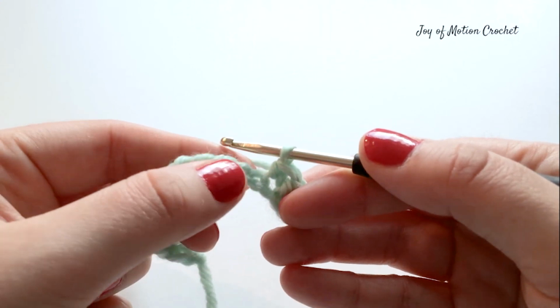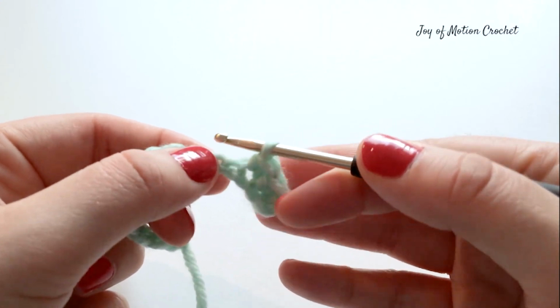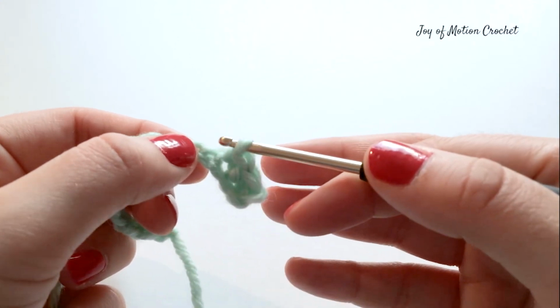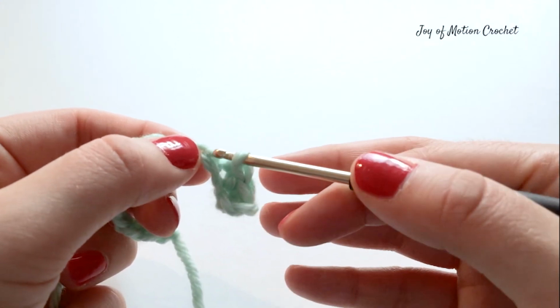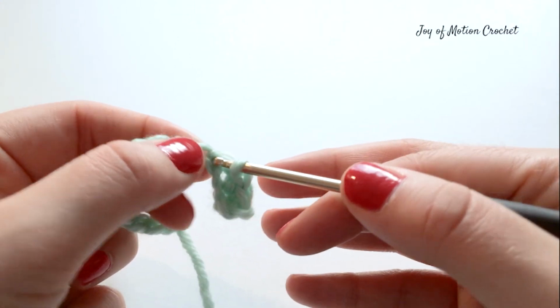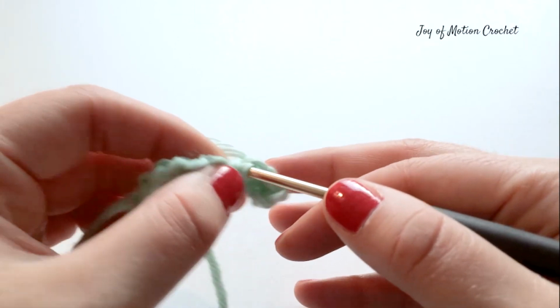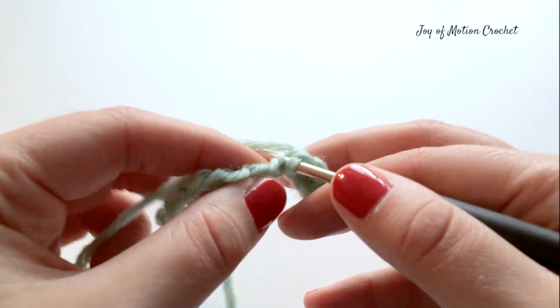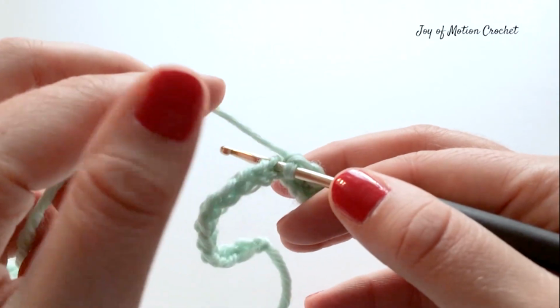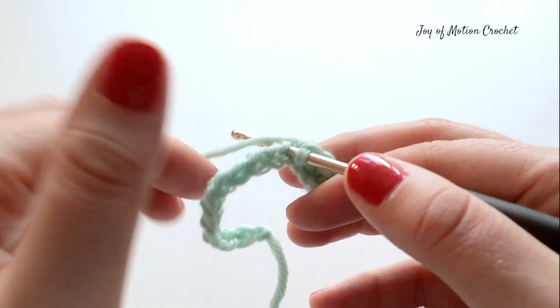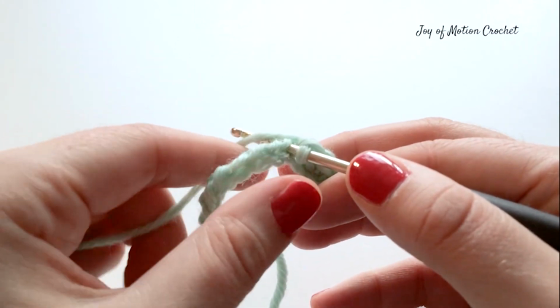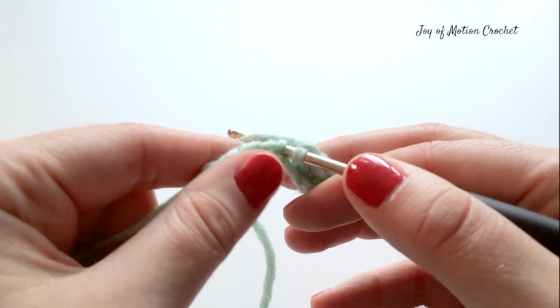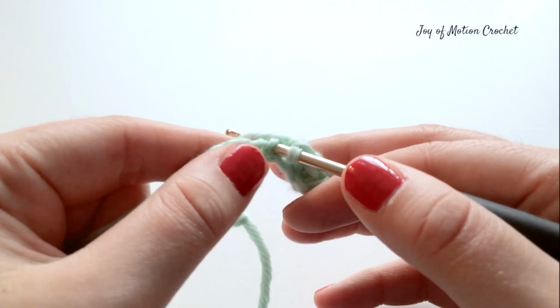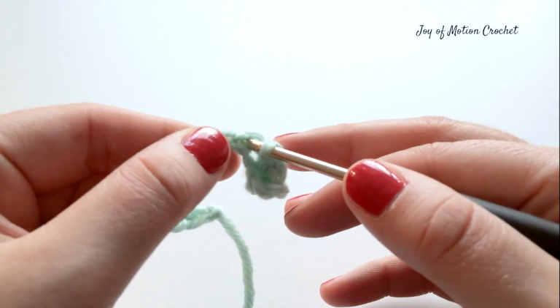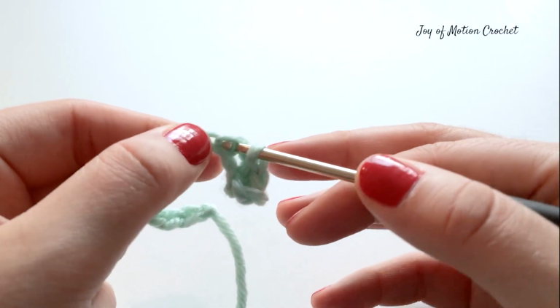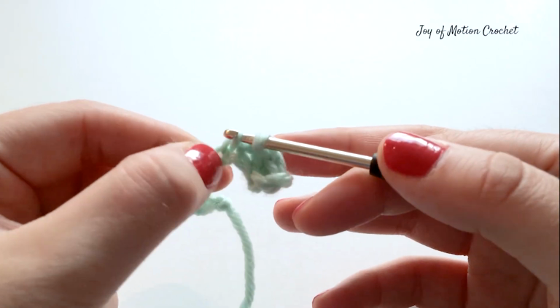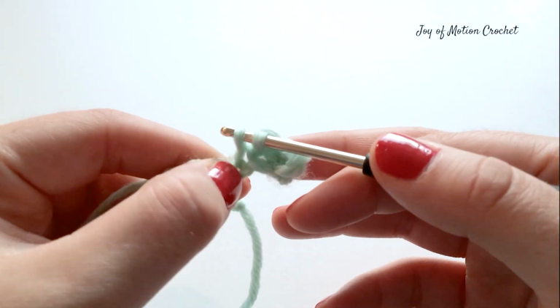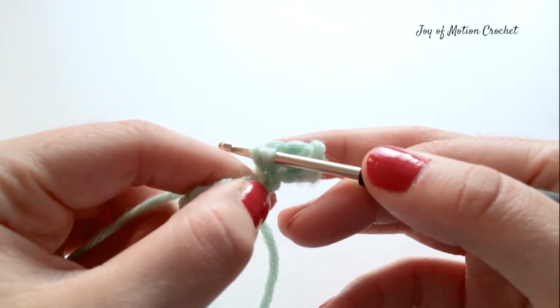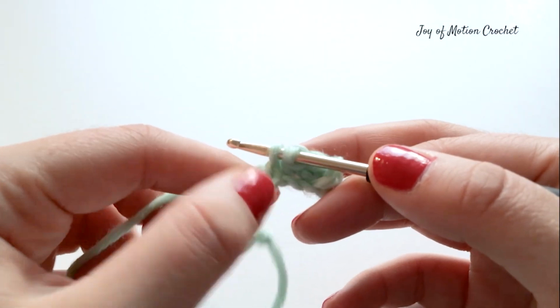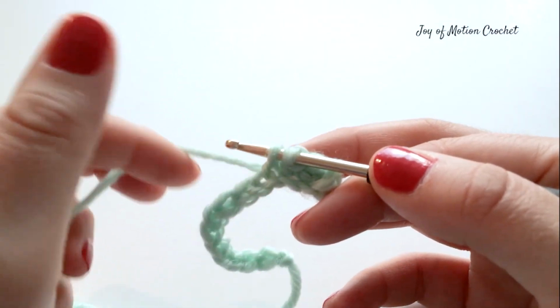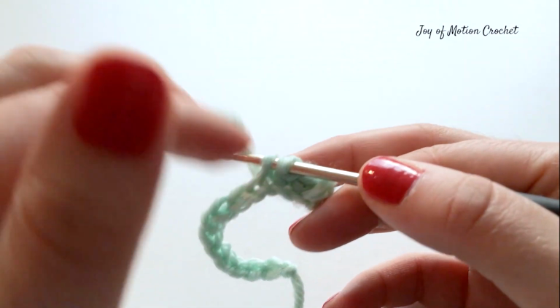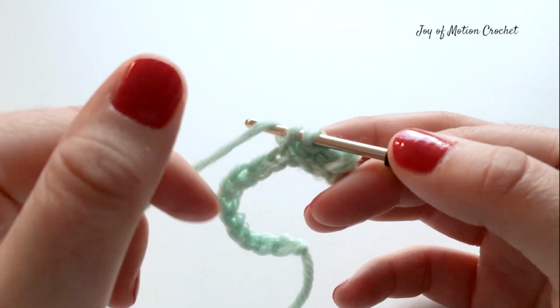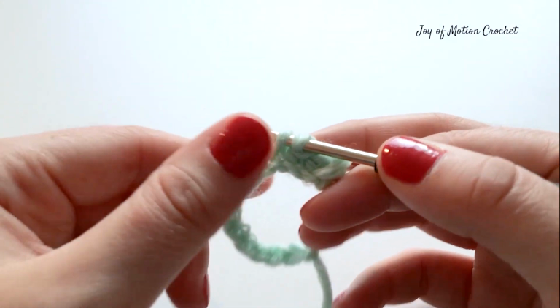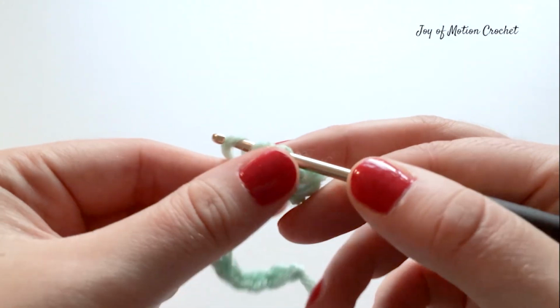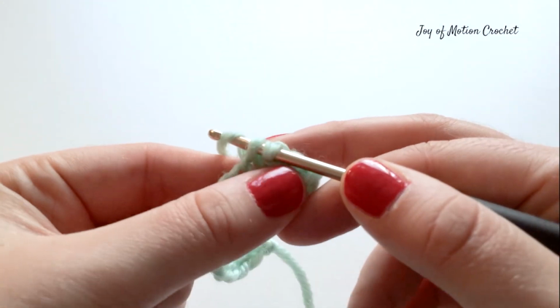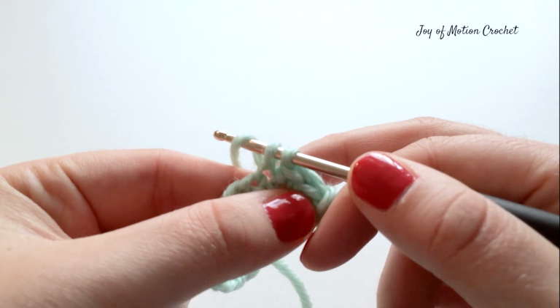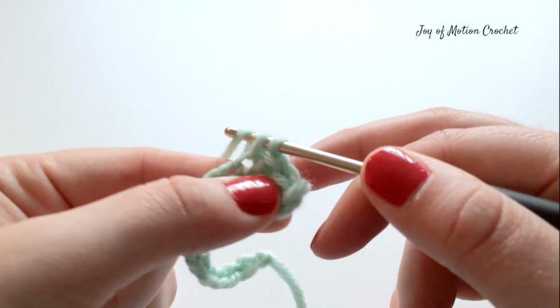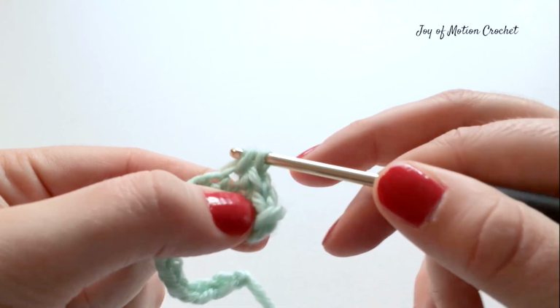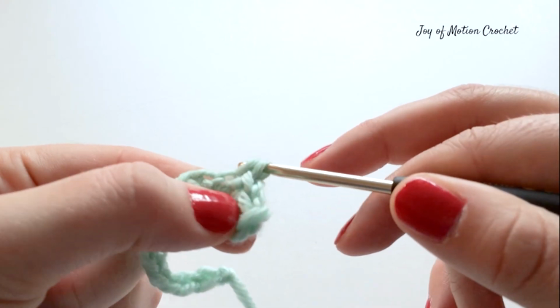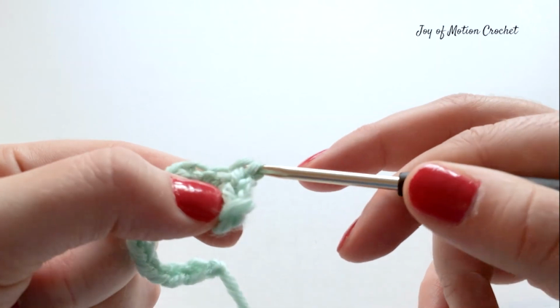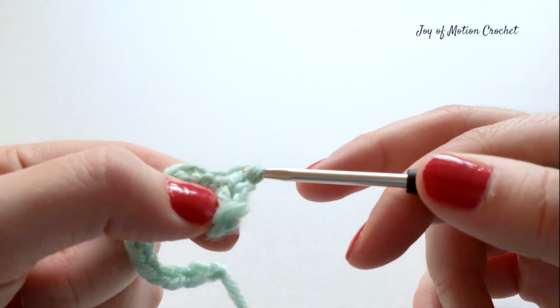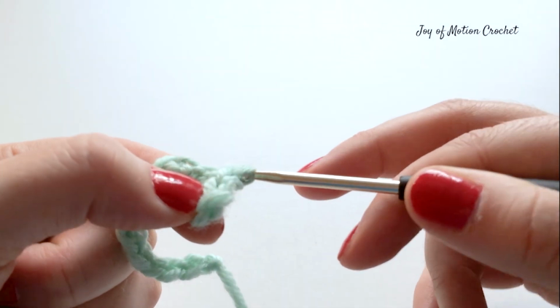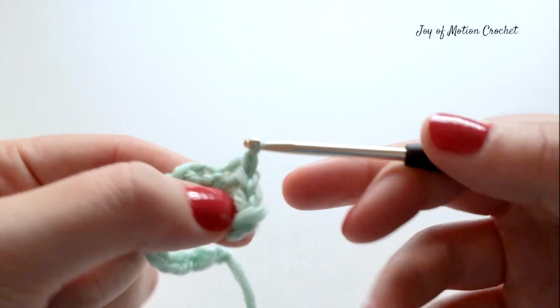Let's do another one. Insert hook in the next stitch, yarn over and pull up a loop, yarn over and go through both loops on your crochet hook. This is the third single crochet.